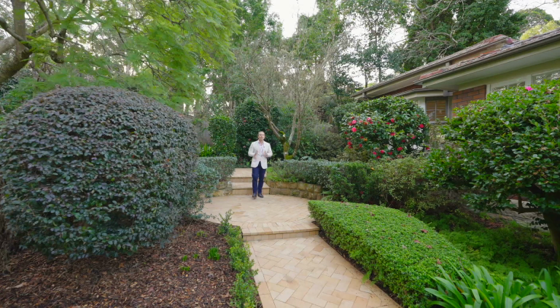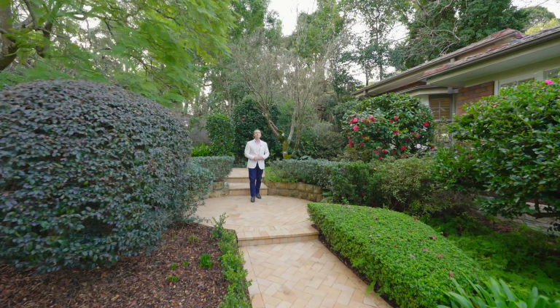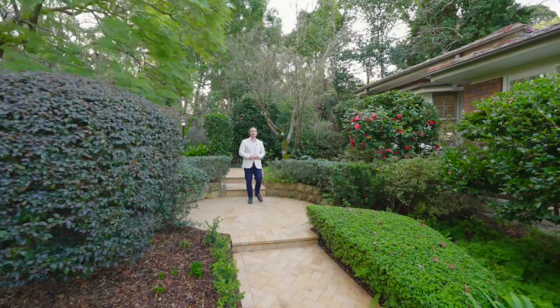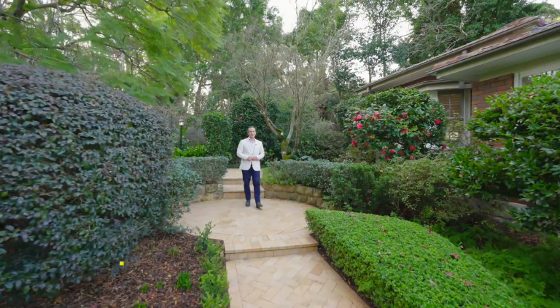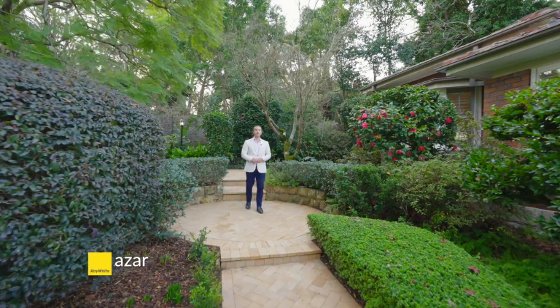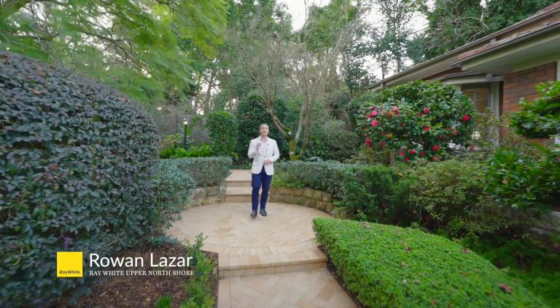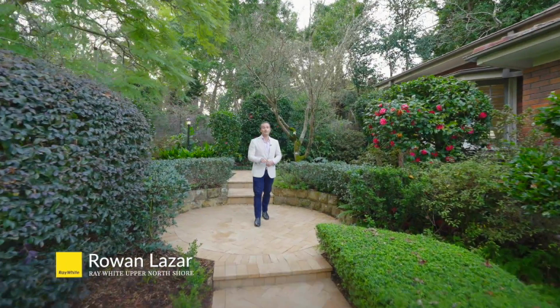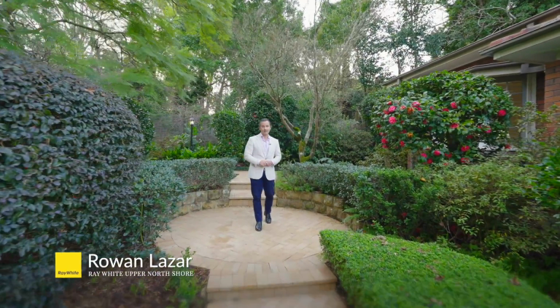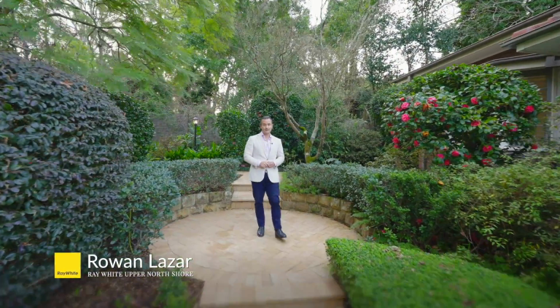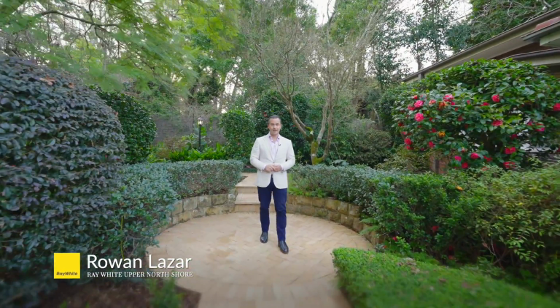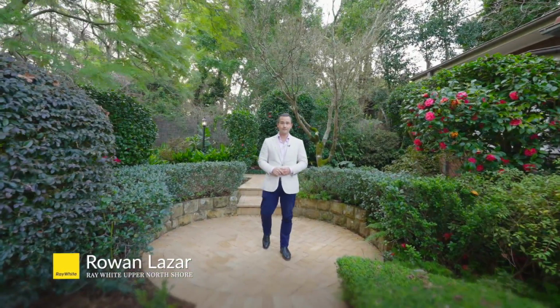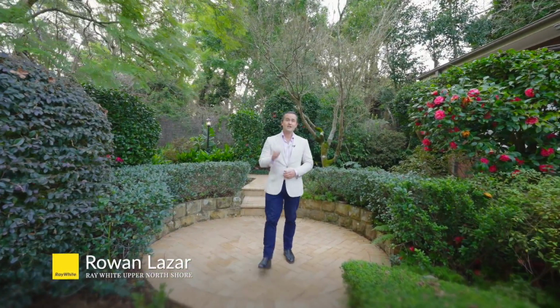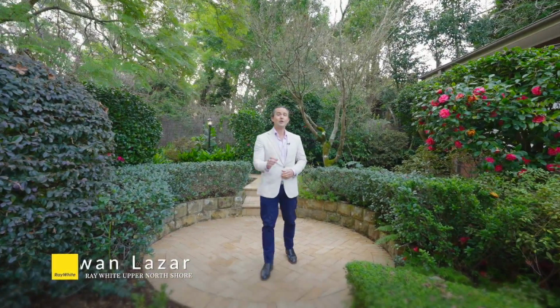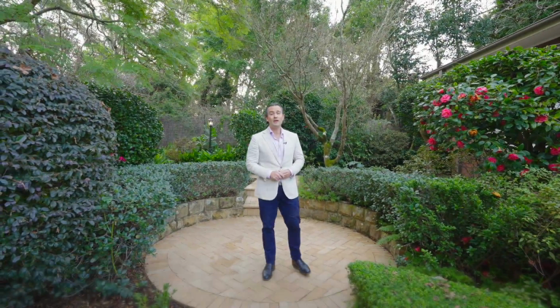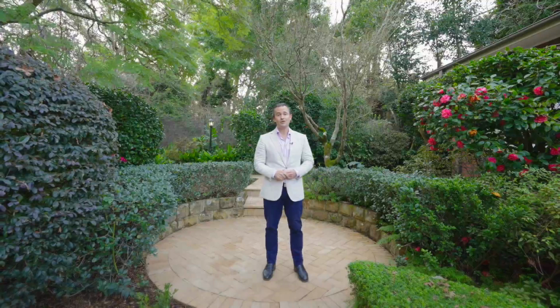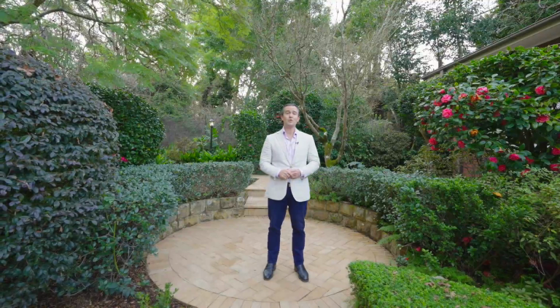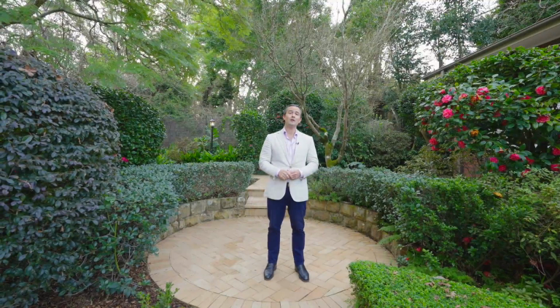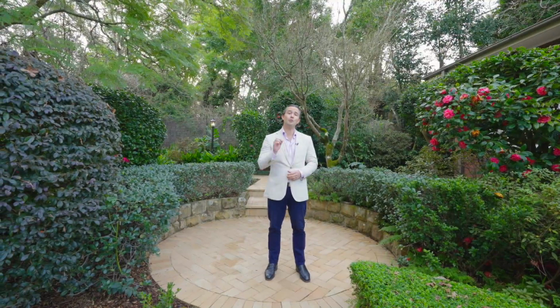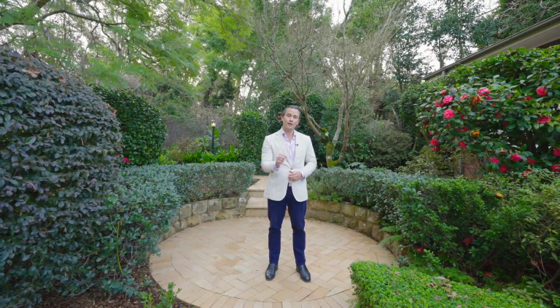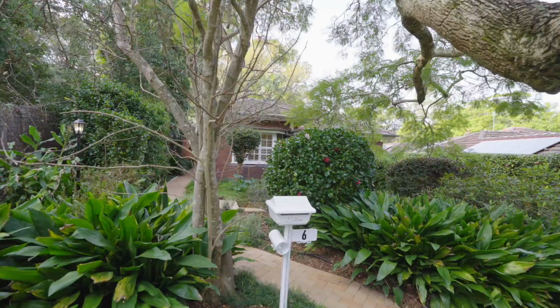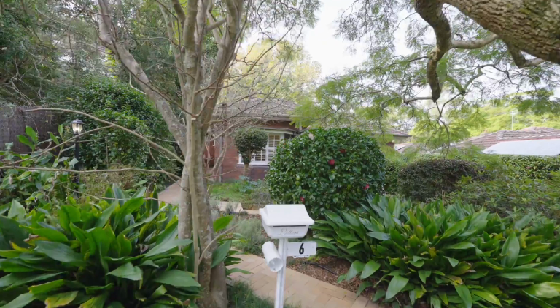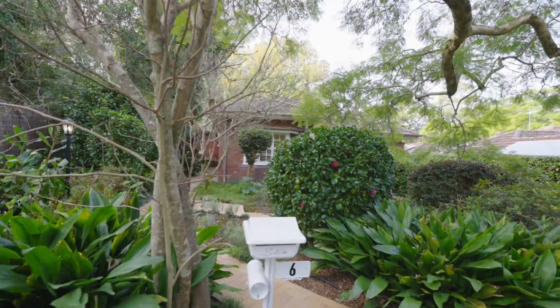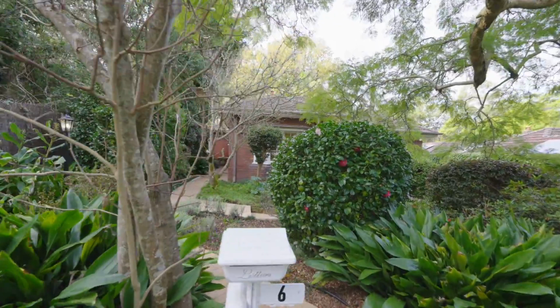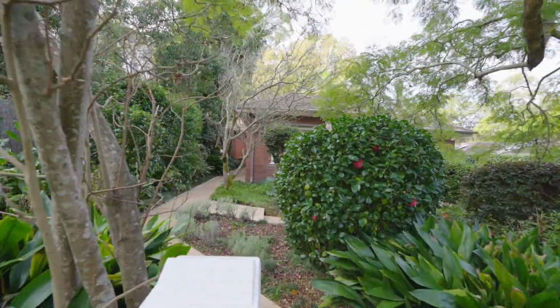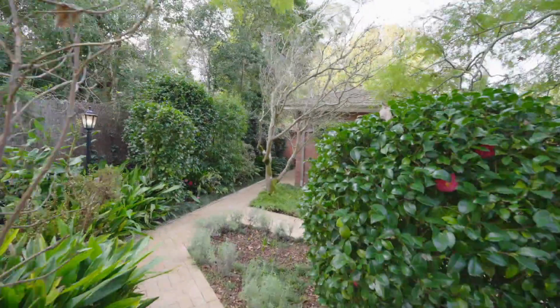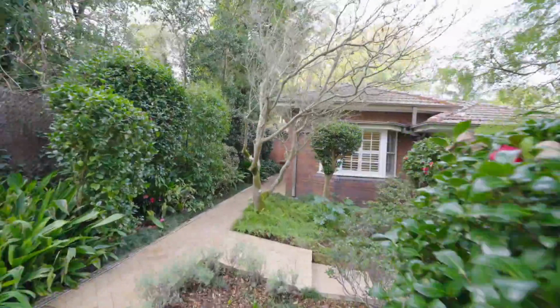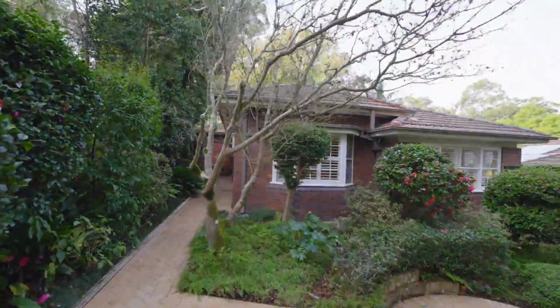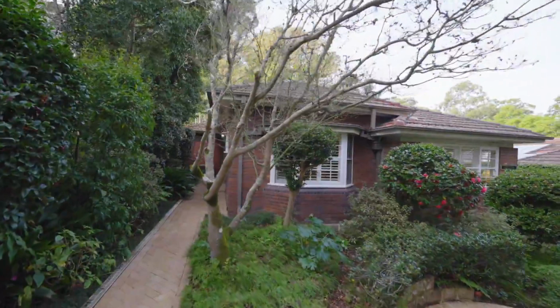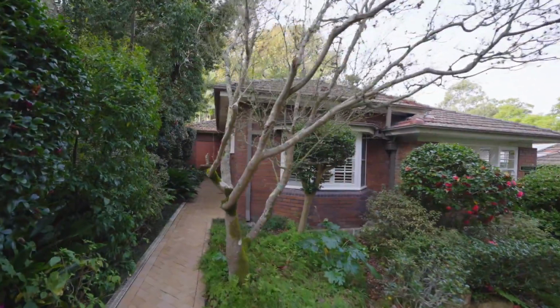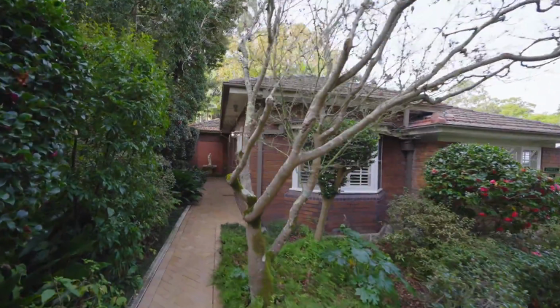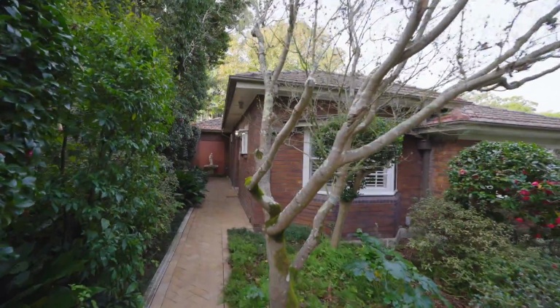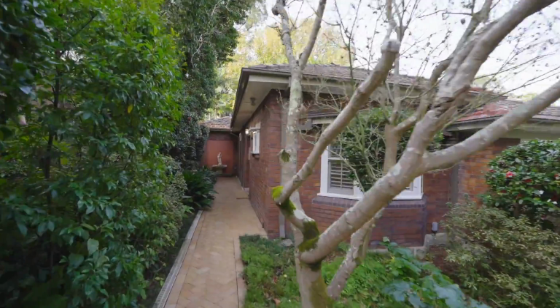You will immediately fall in love with this stunning family and entertainers haven. Set on 1,302 square metres of beautiful land in a whisper quiet location, 6th Lawley Crescent is close to all of Pimmel's key amenities.